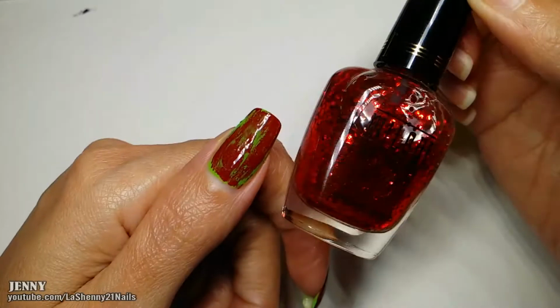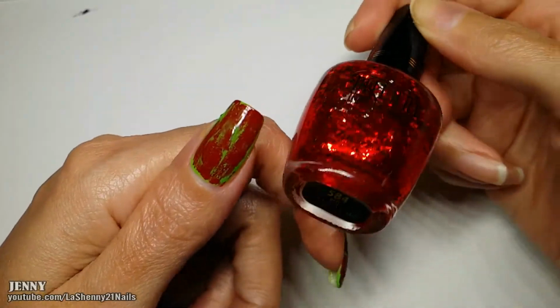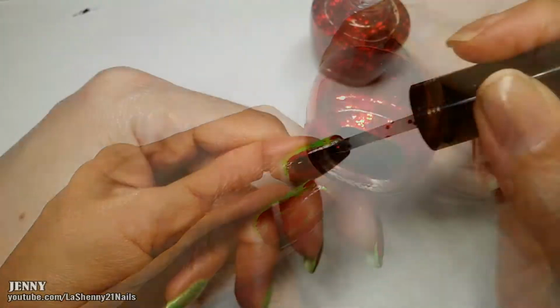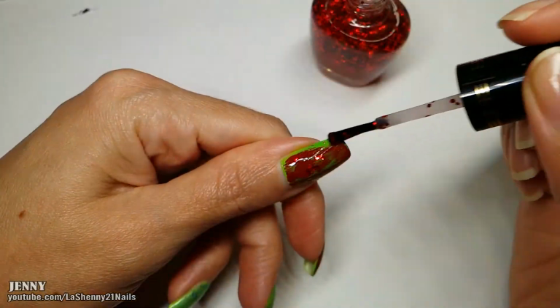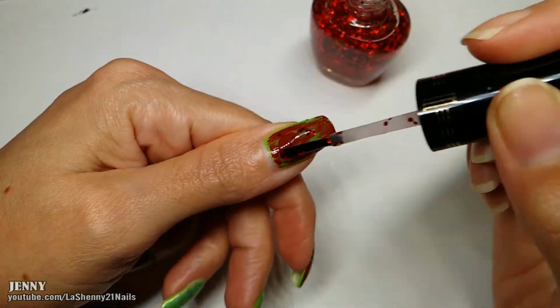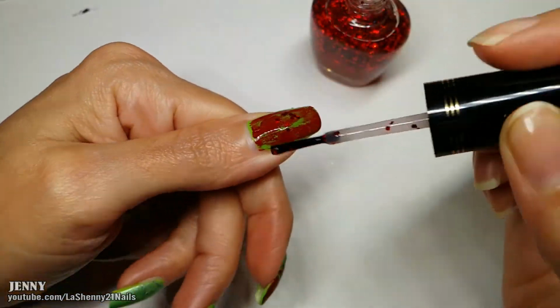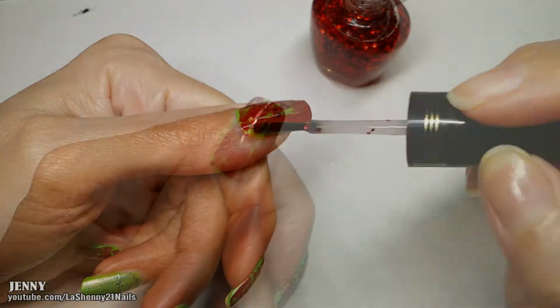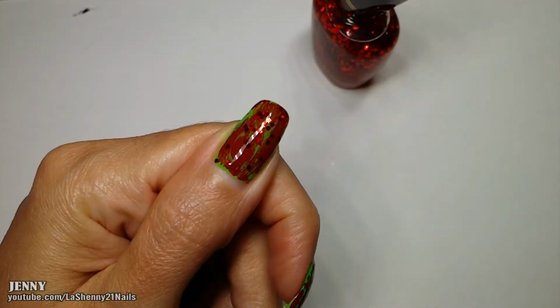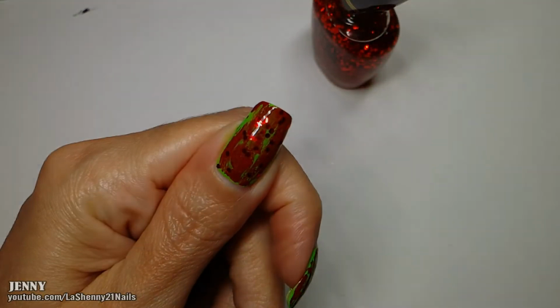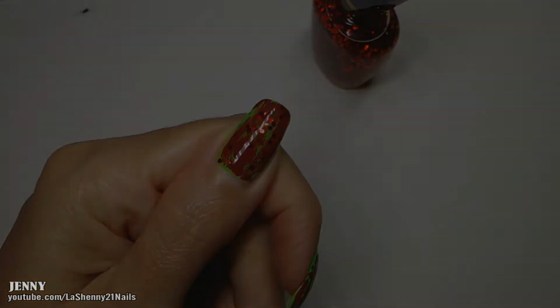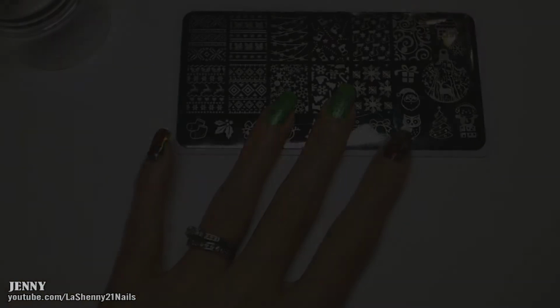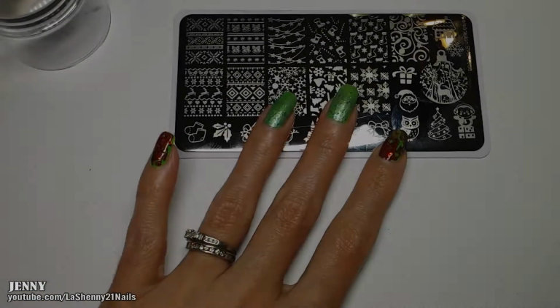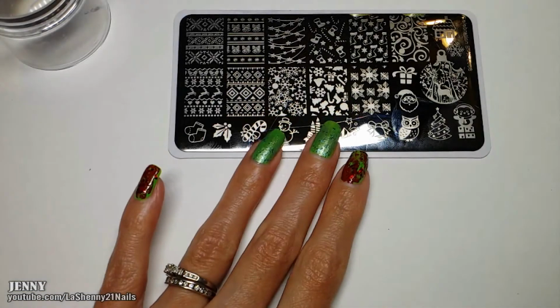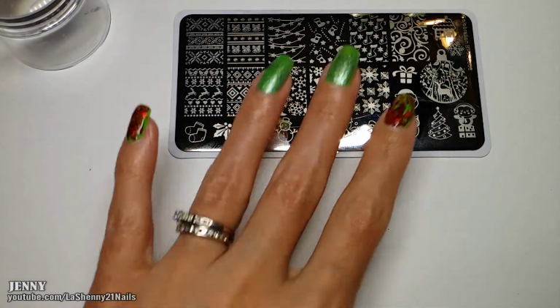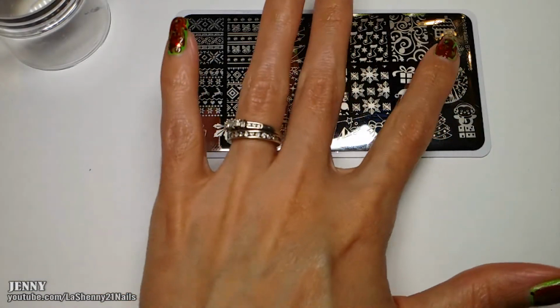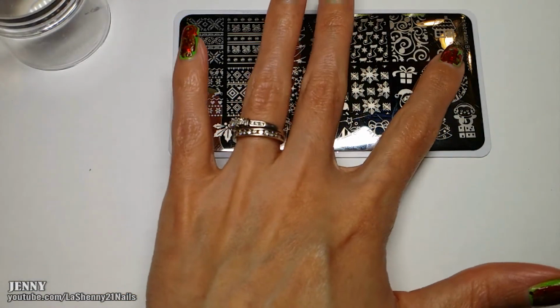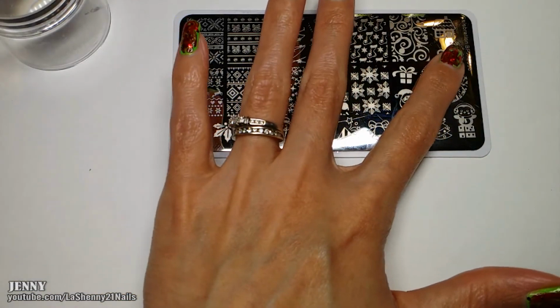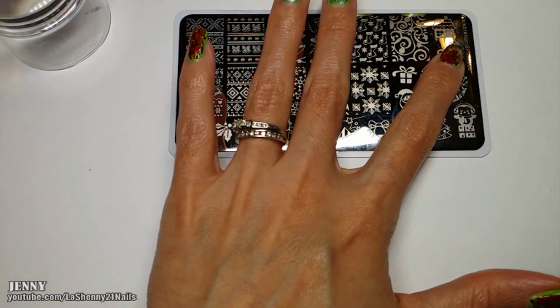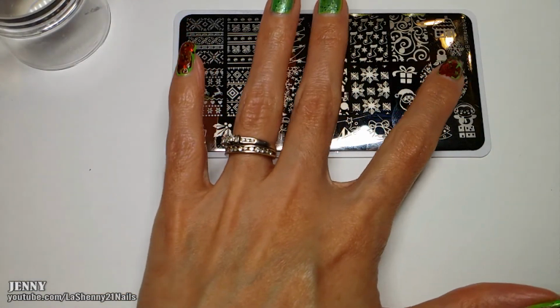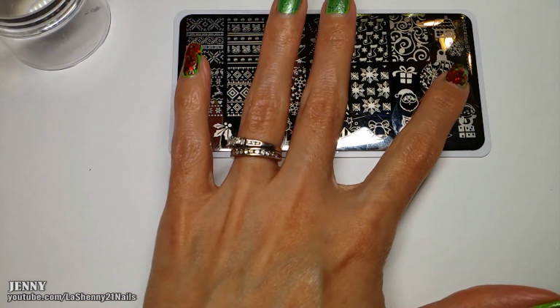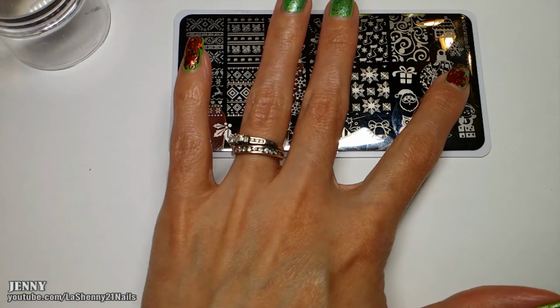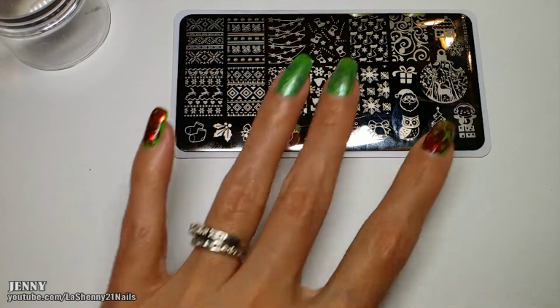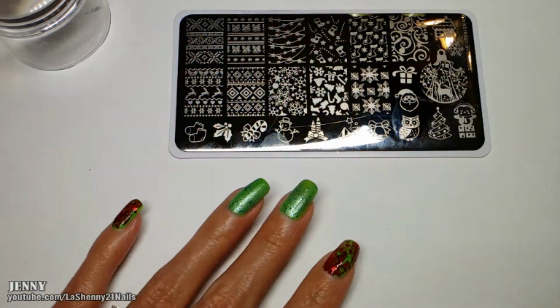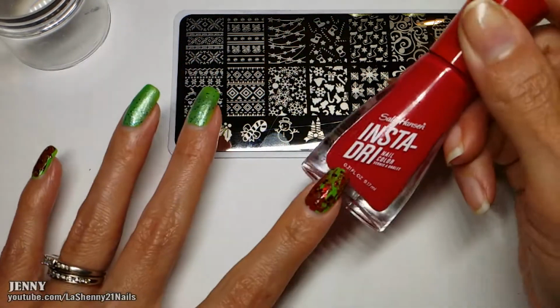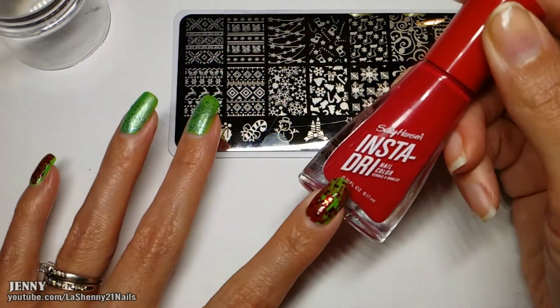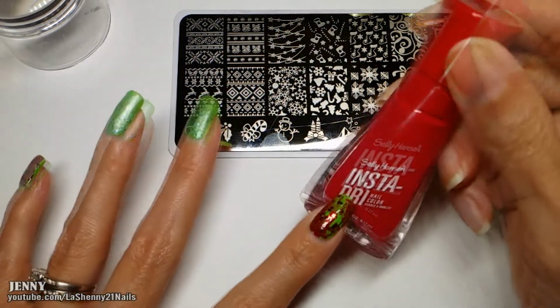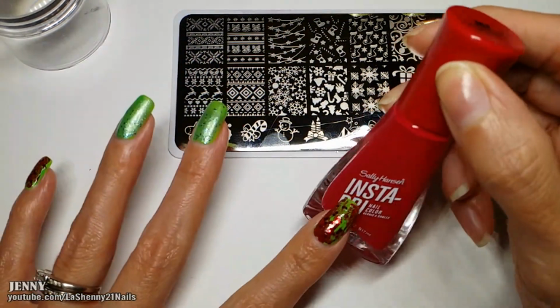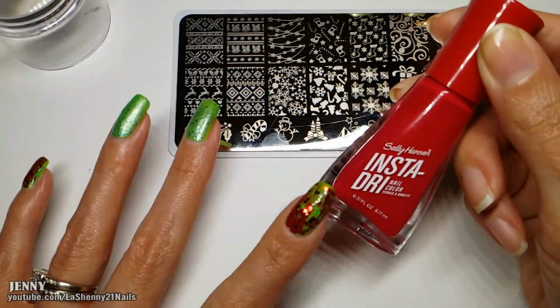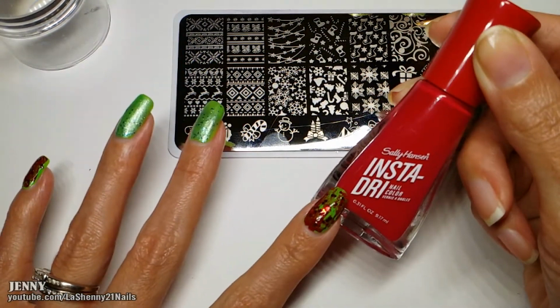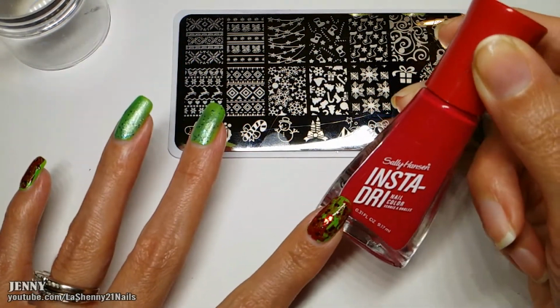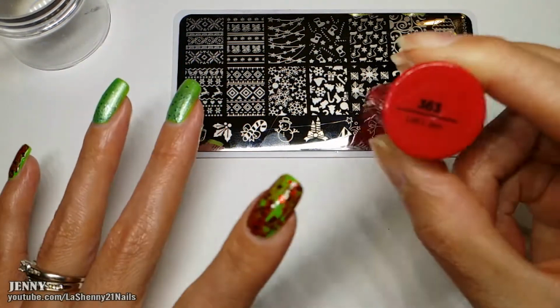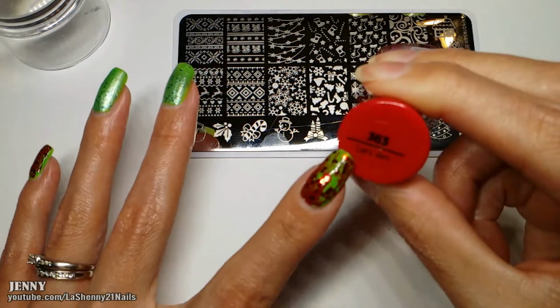For some reason I thought it wasn't sparkly enough, so I decided it would be a good idea to apply this red Milani glitter. I wanted to create two nail decals for the green nail, so I used my Born Pretty plate Celebration BPXL-008 to stamp. I used my red Sally Hansen nail polish called Let's Jam.